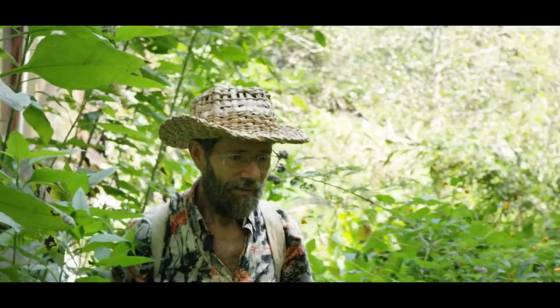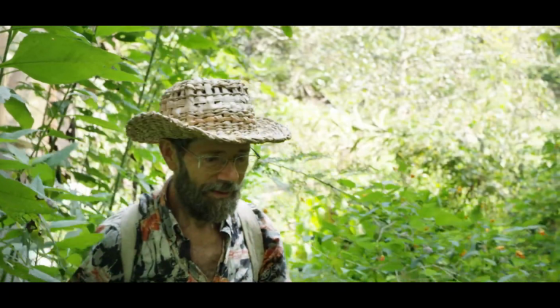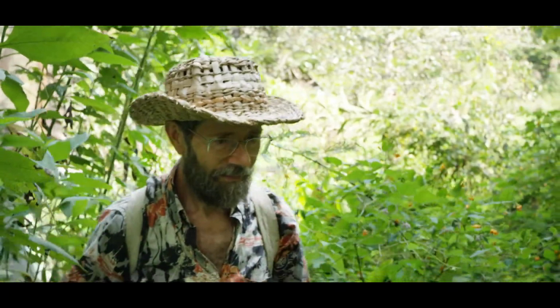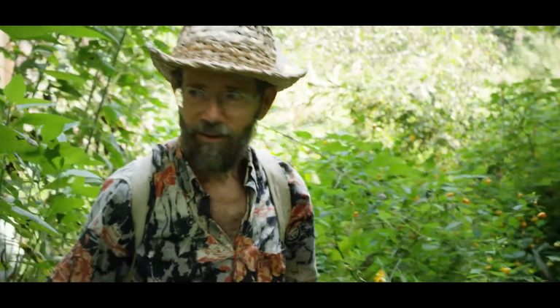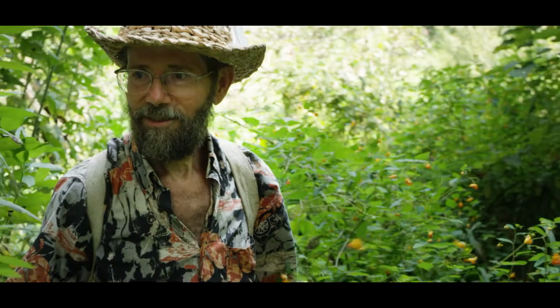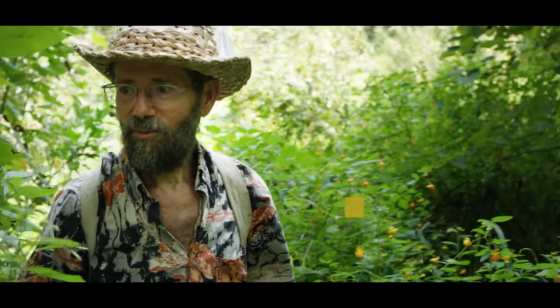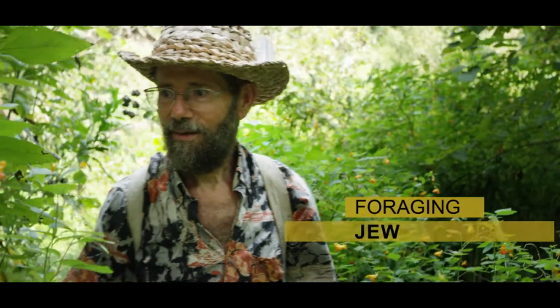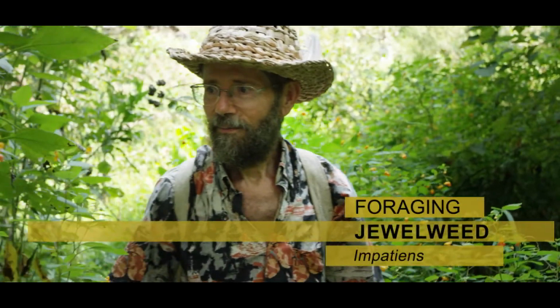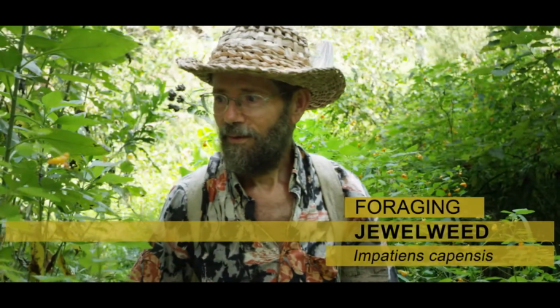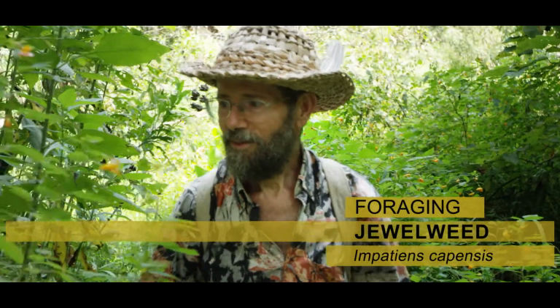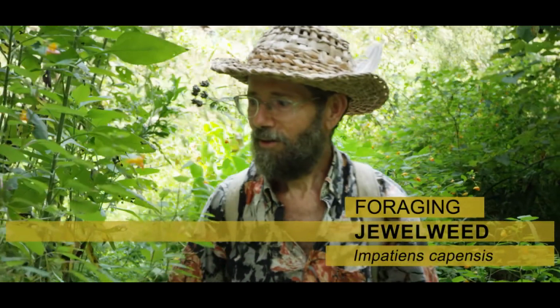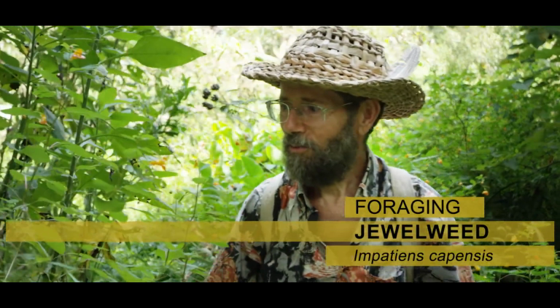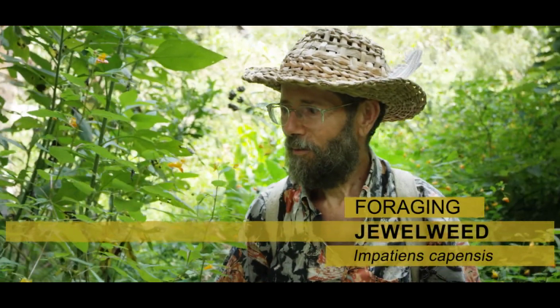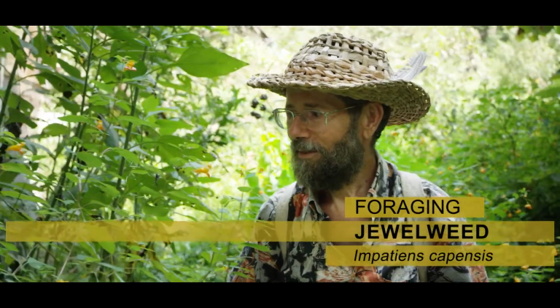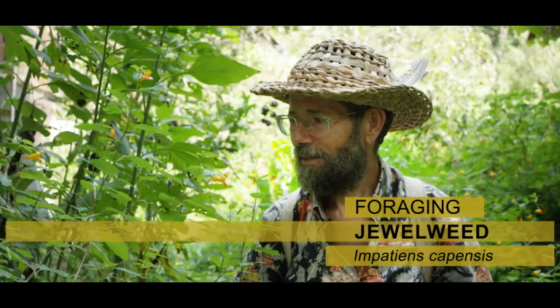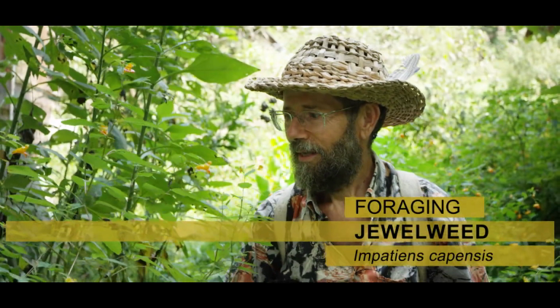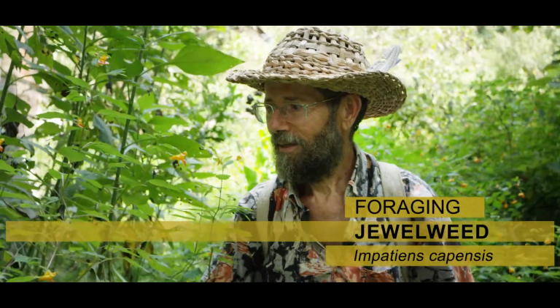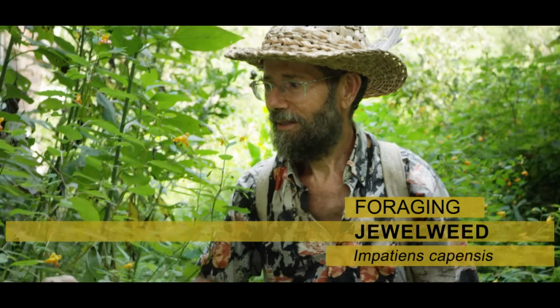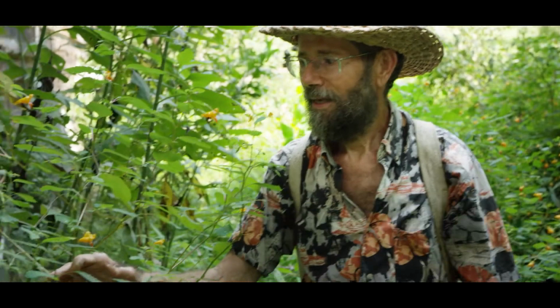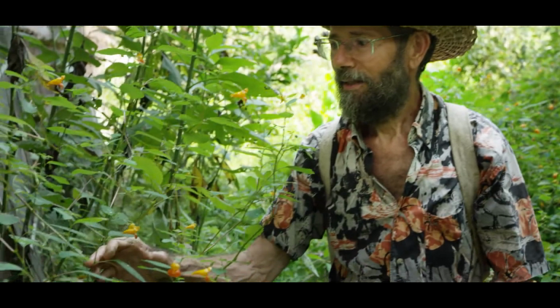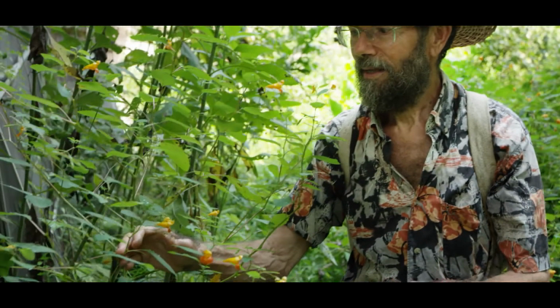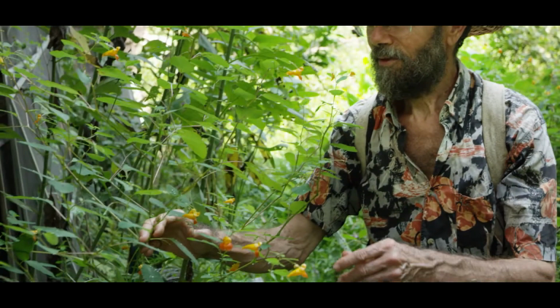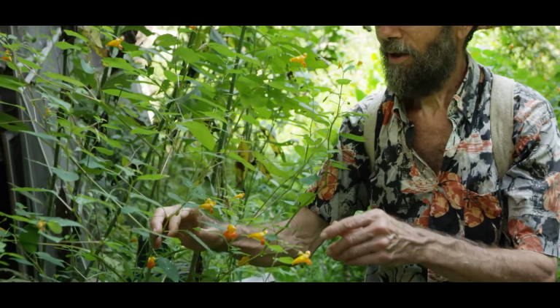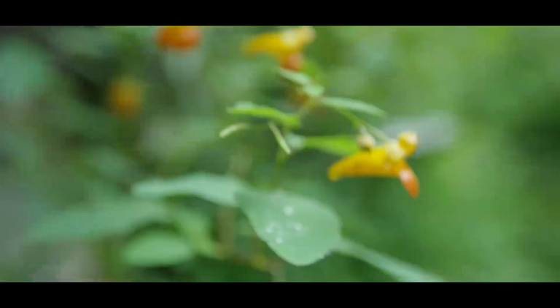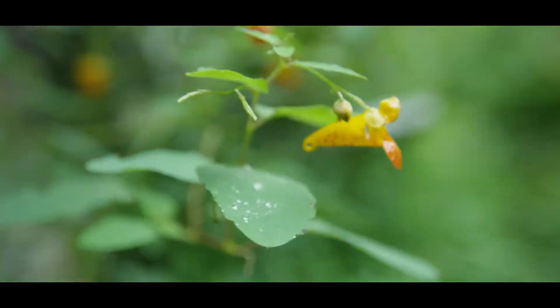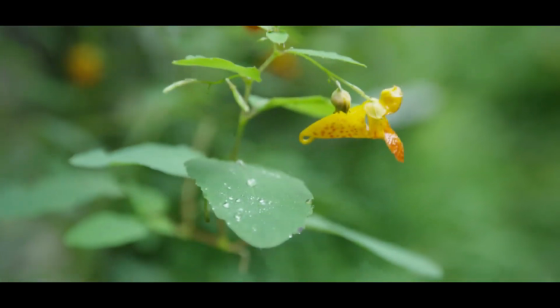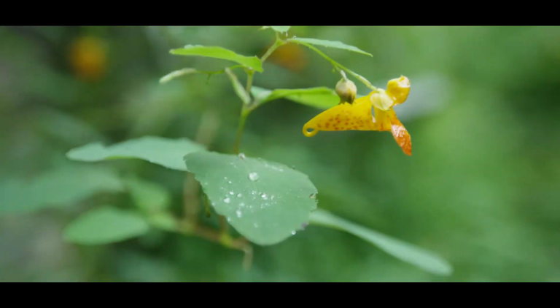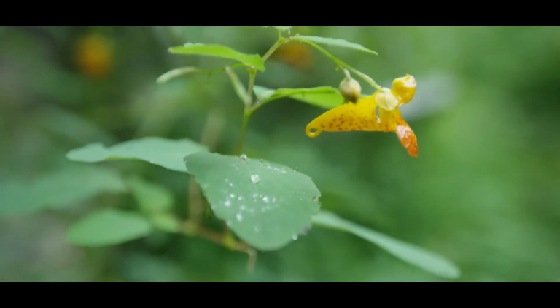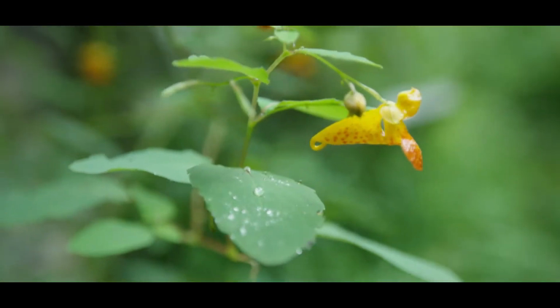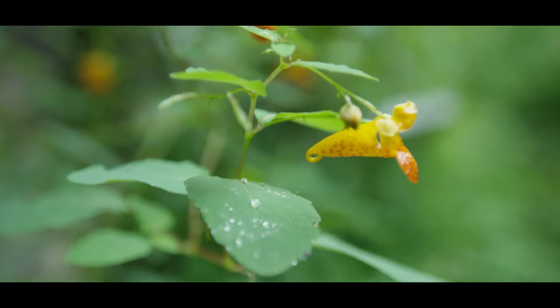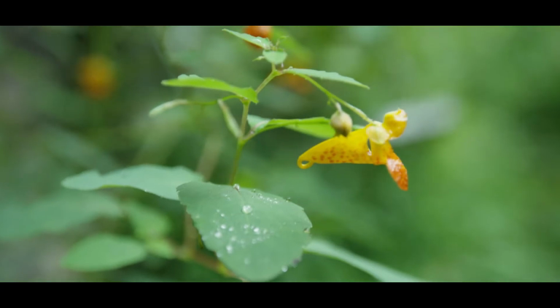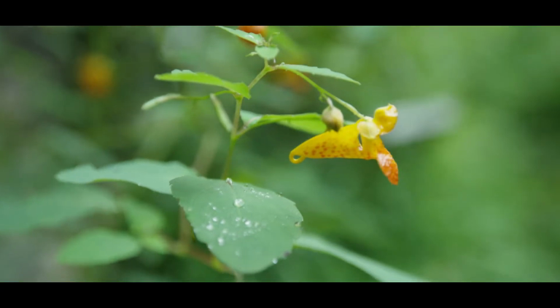Look at this, a little patch of jewelweed. The reason they call it jewelweed — one of the reasons — is because the leaves are unwettable, so the water beads up, and they glisten like little jewels in the light.